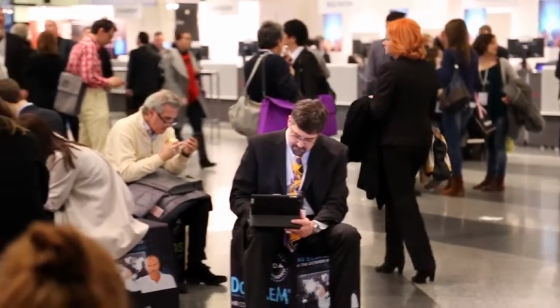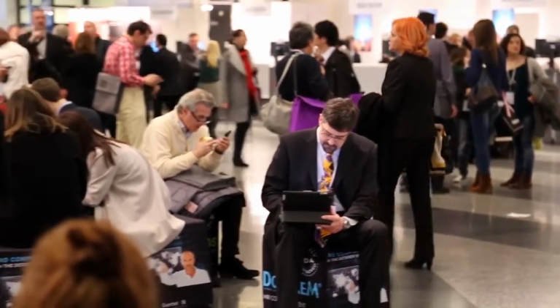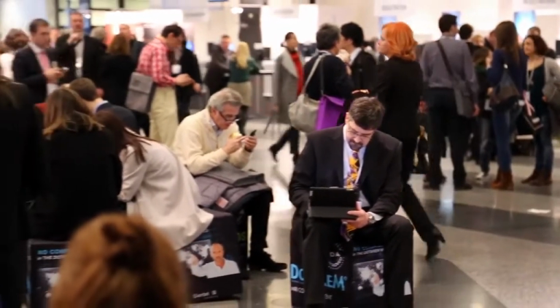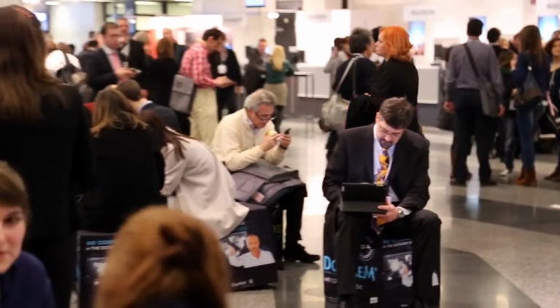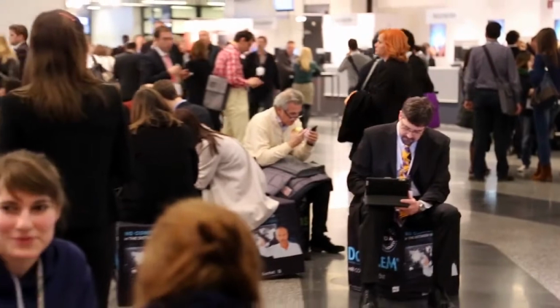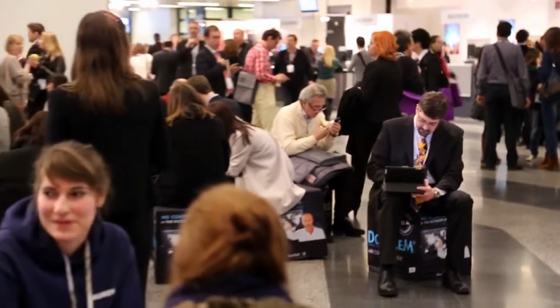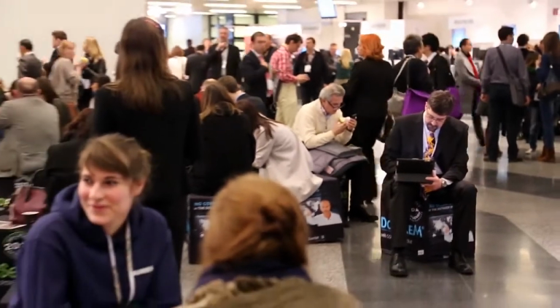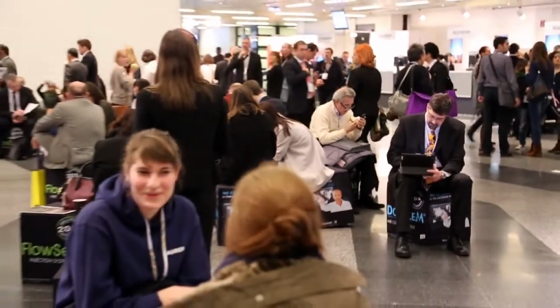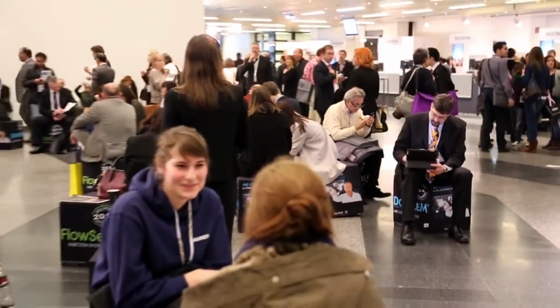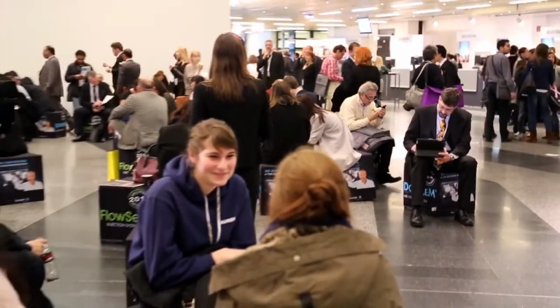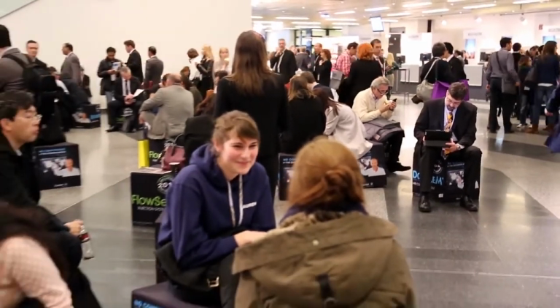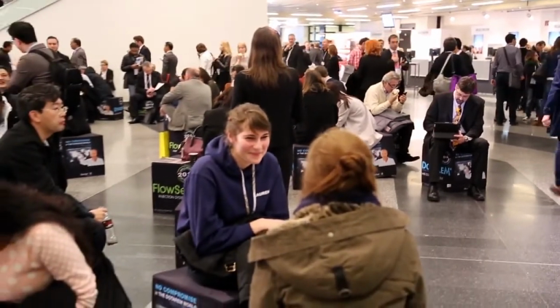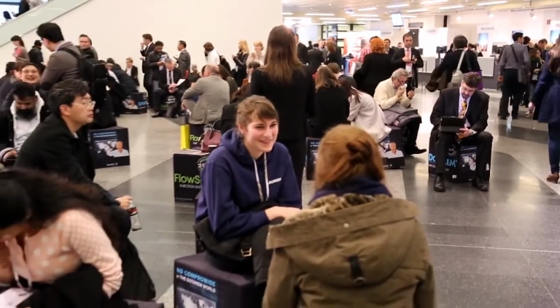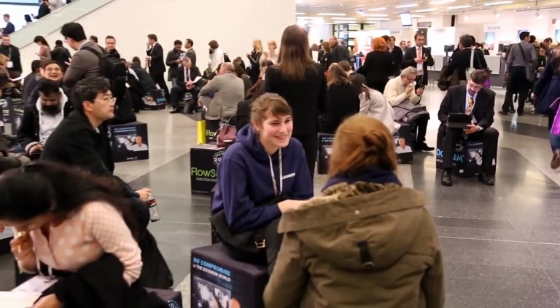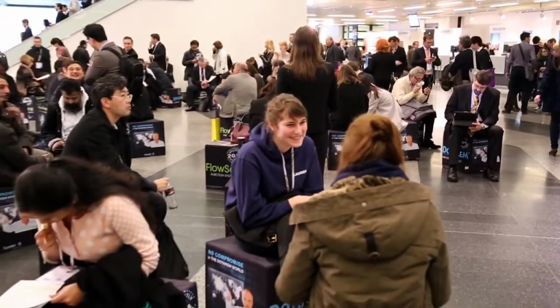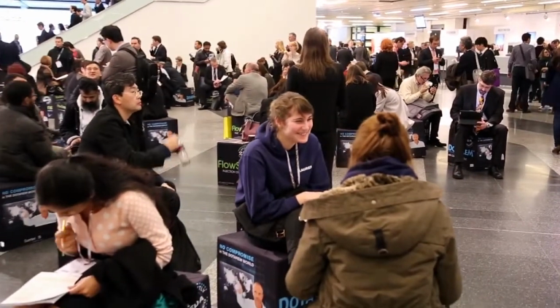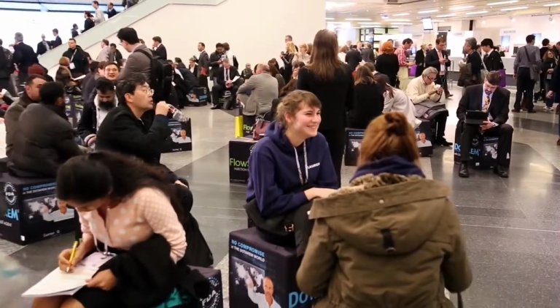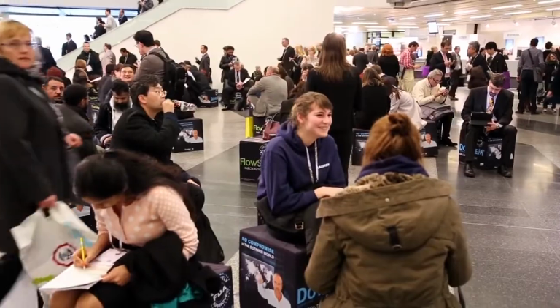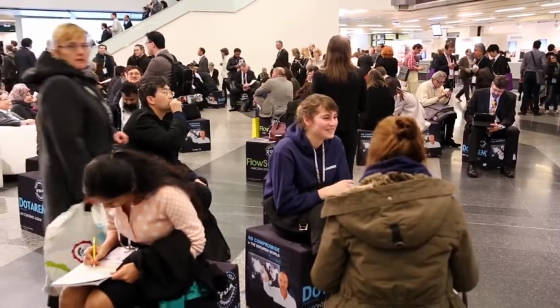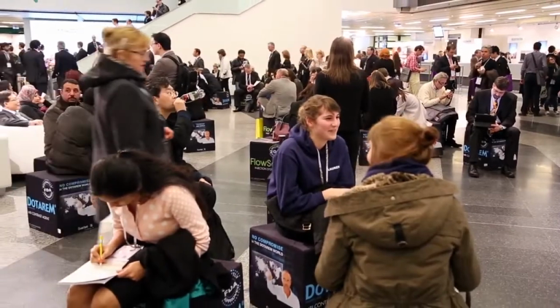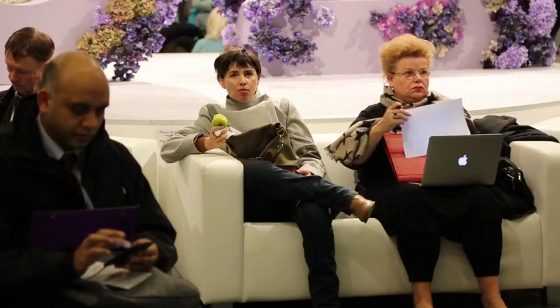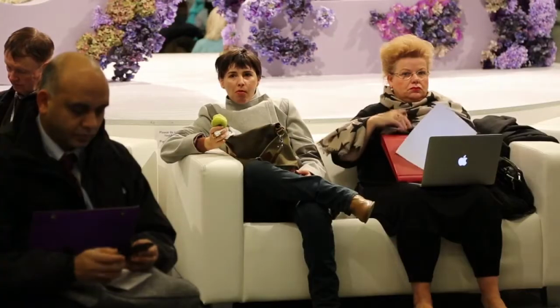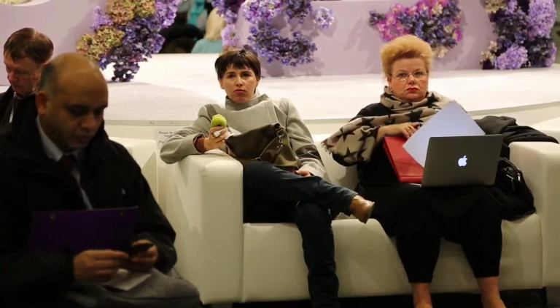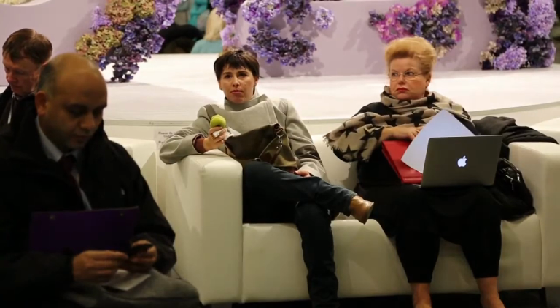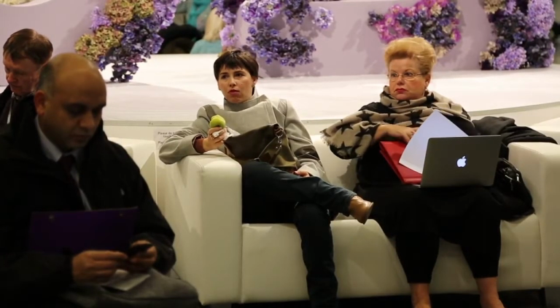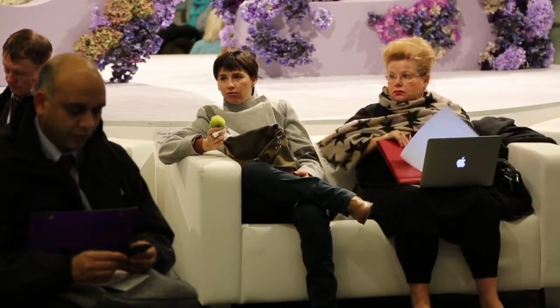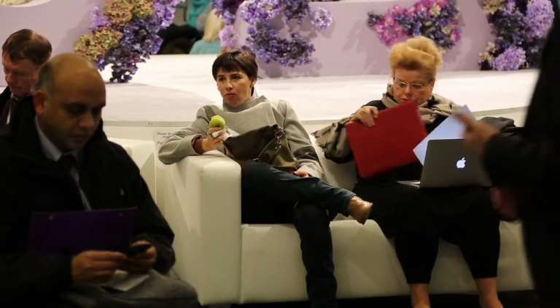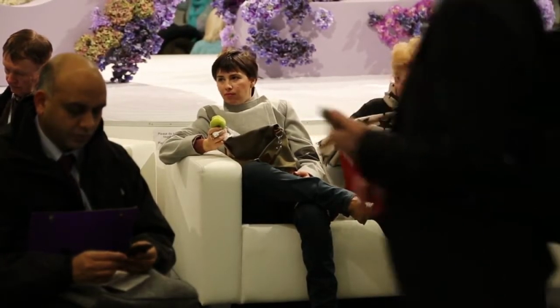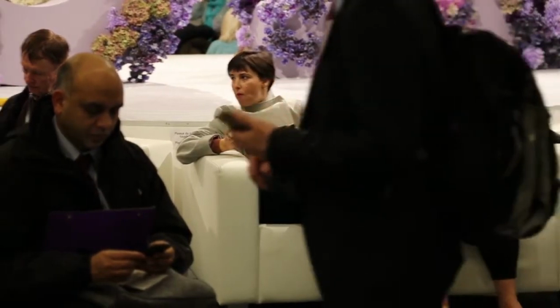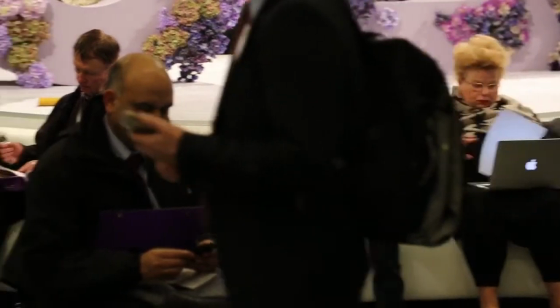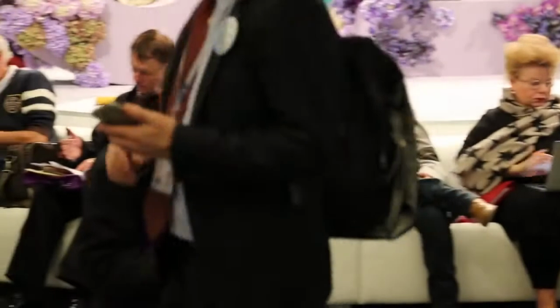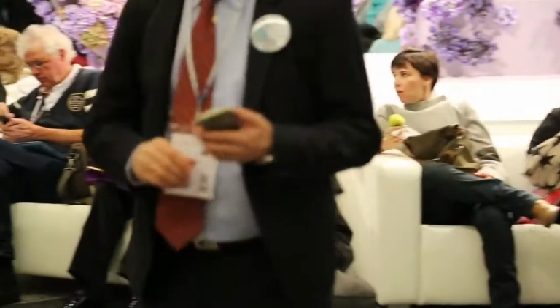Professor Paul Sidhu, Professor of Imaging Sciences from King's College Hospital in London, tested the devices. He is confident and enthusiastic about their image quality and advanced features.